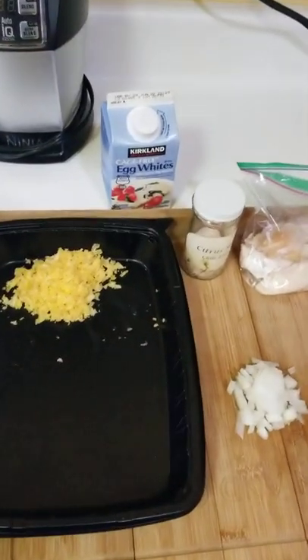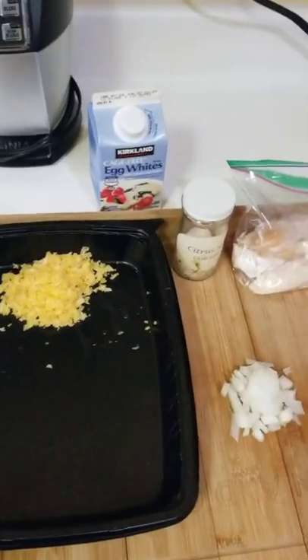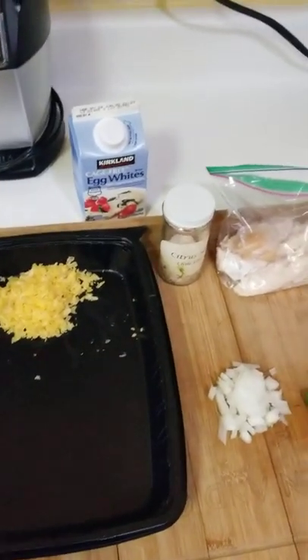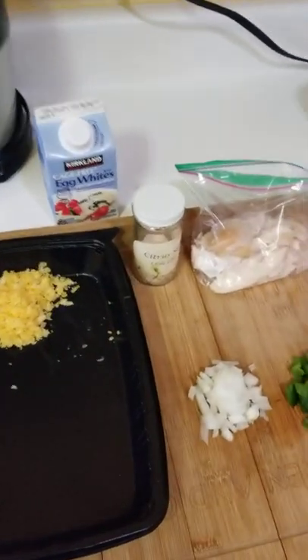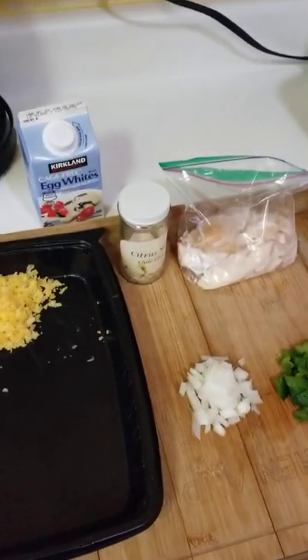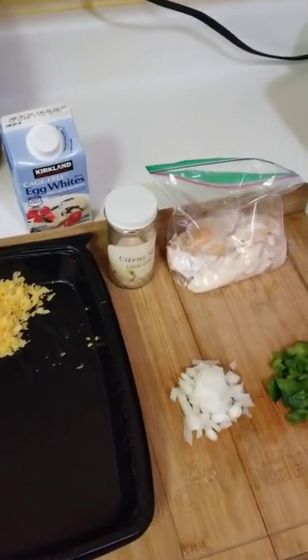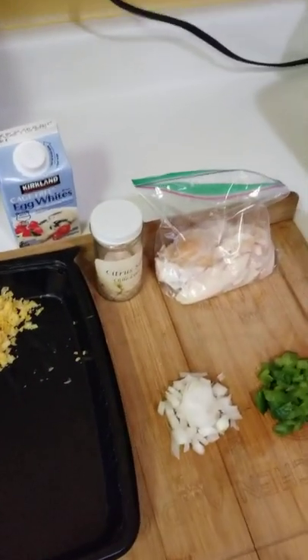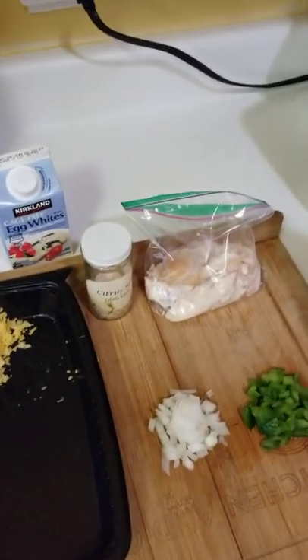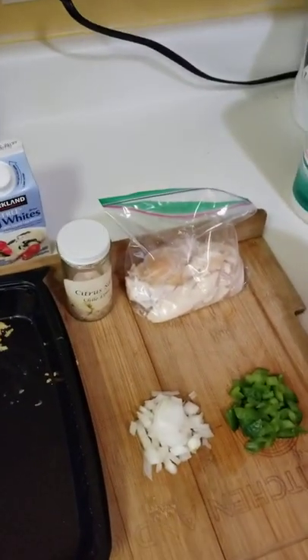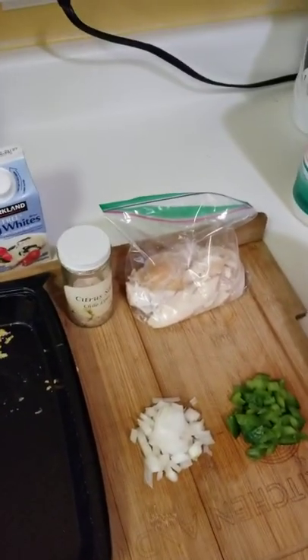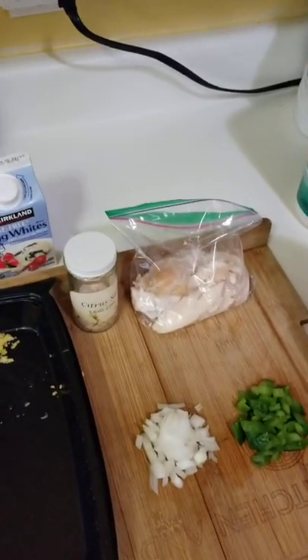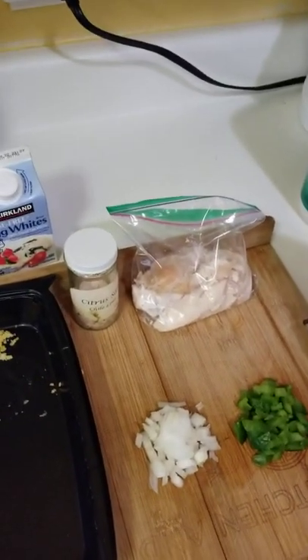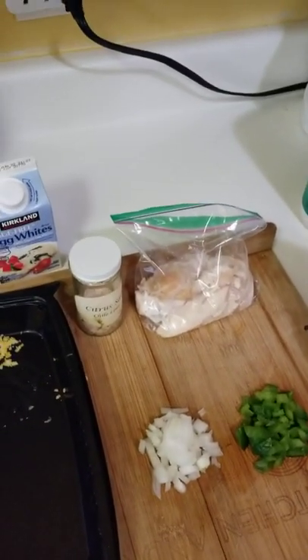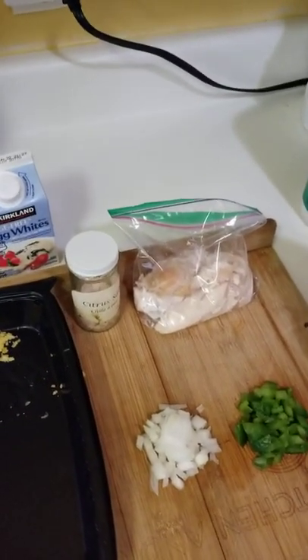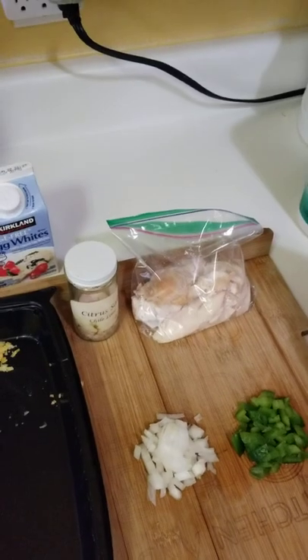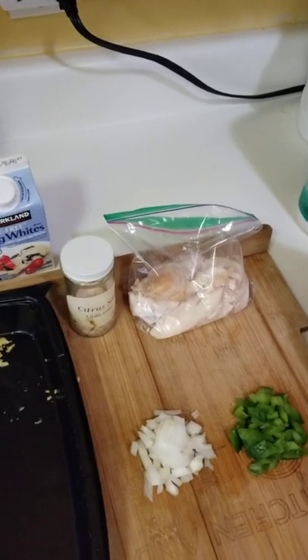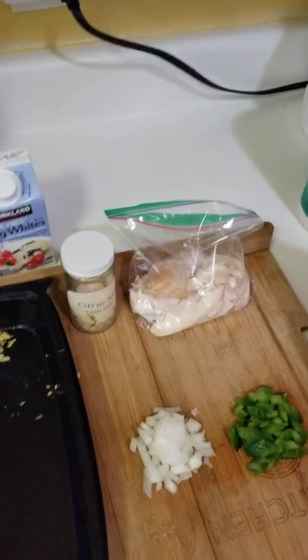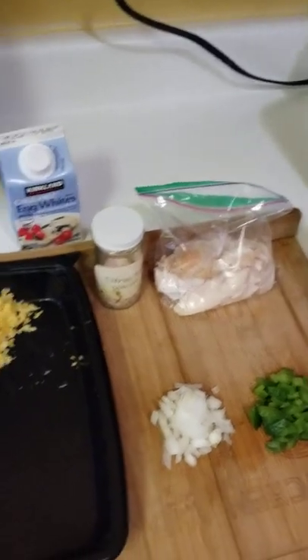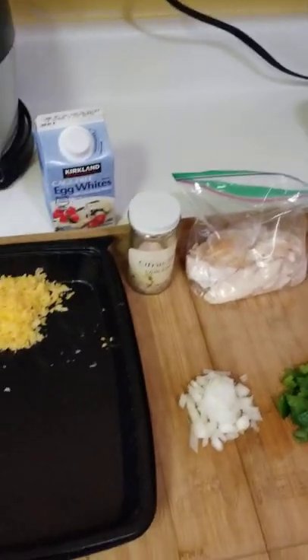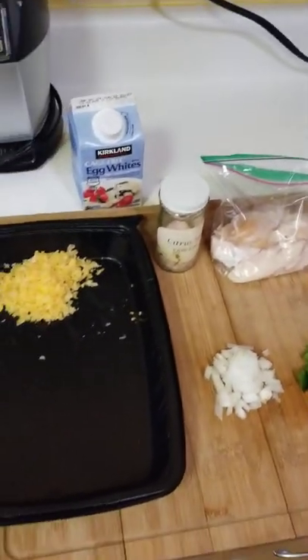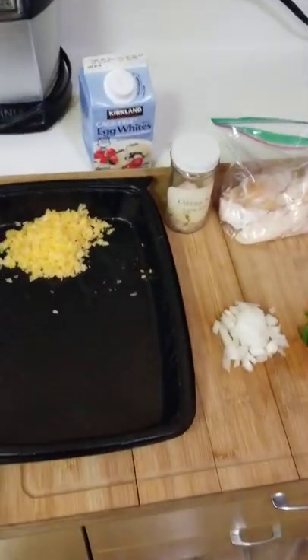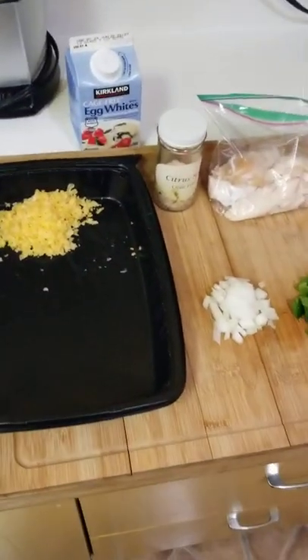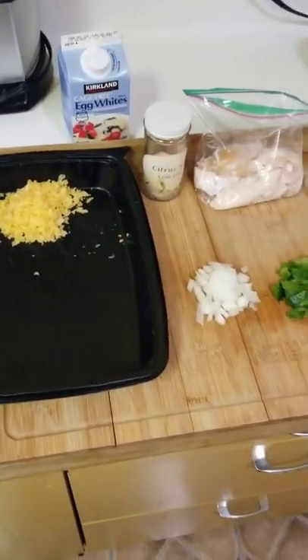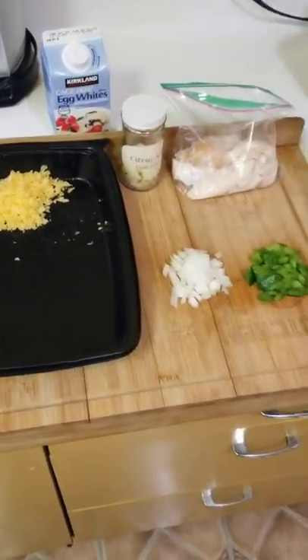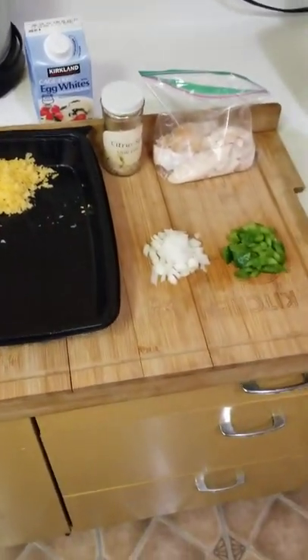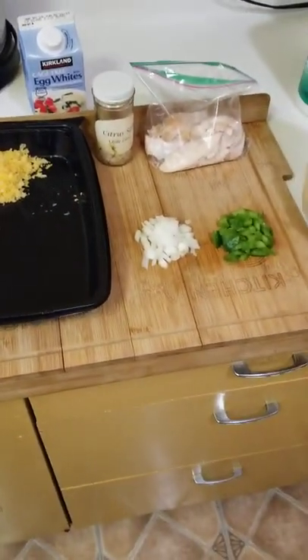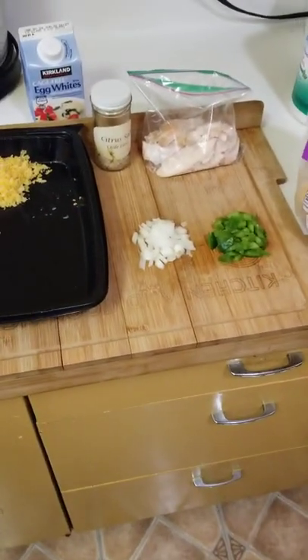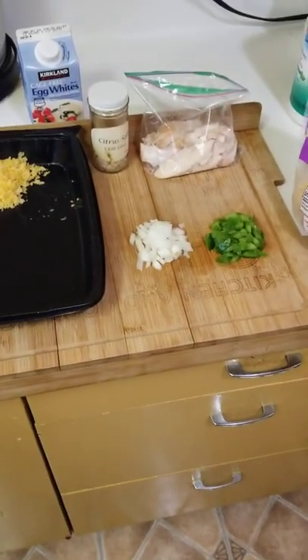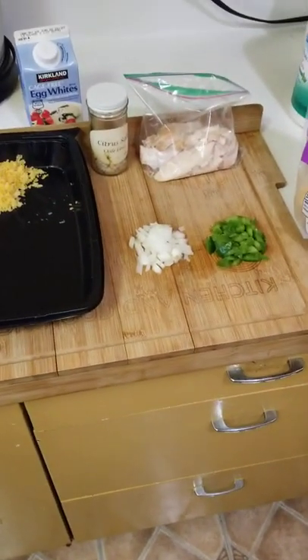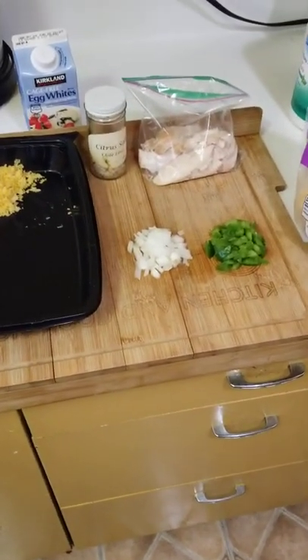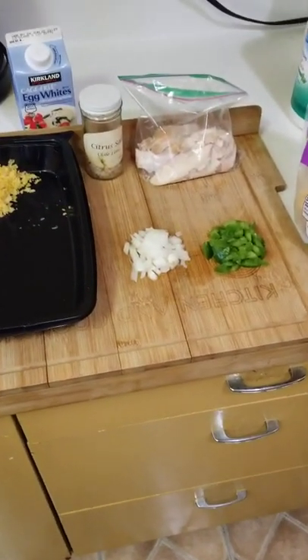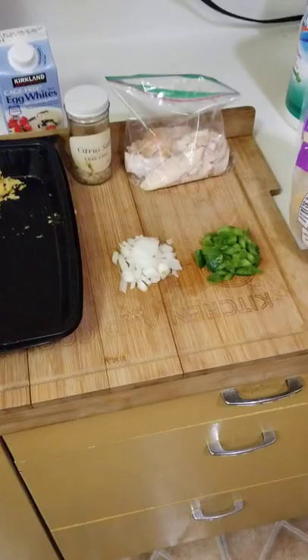This is my low-carb hand-pull chicken breast omelette. Please hit the subscribe button at the bottom — I appreciate it.